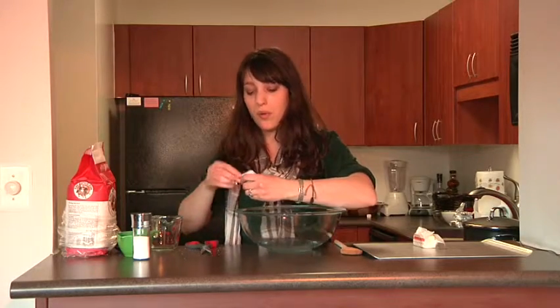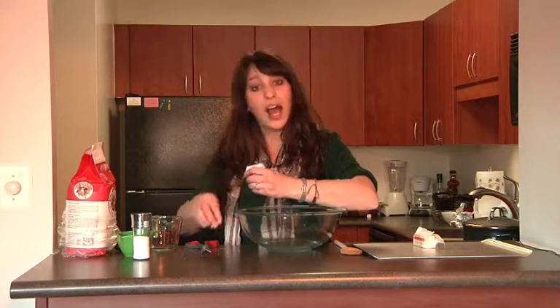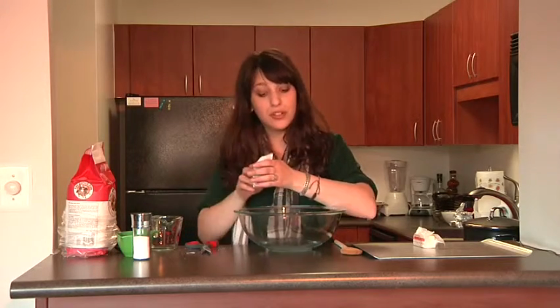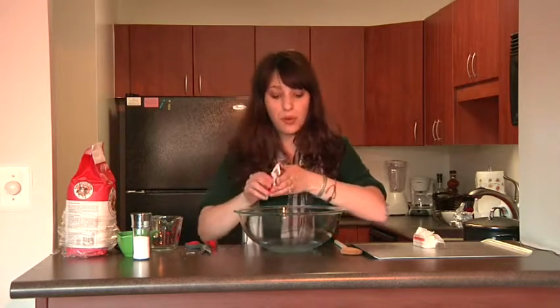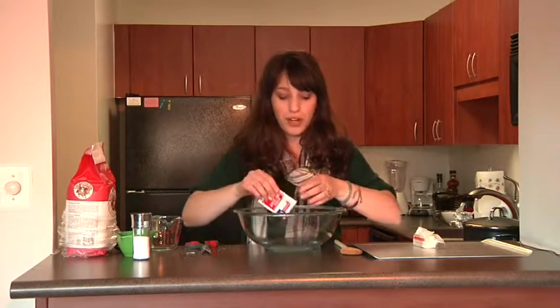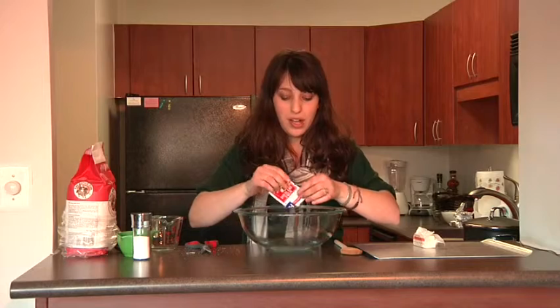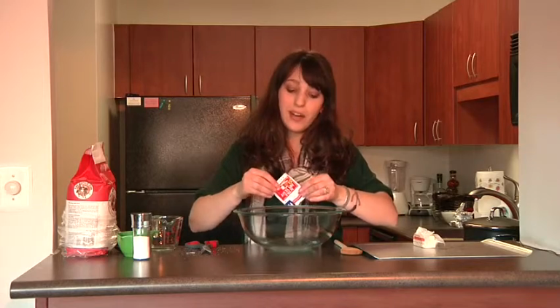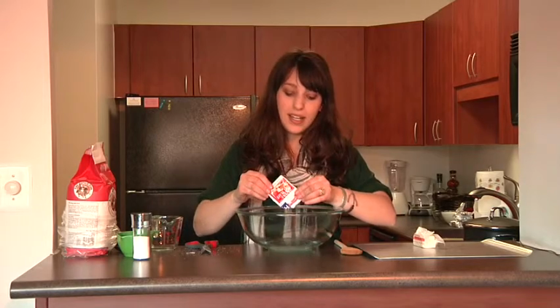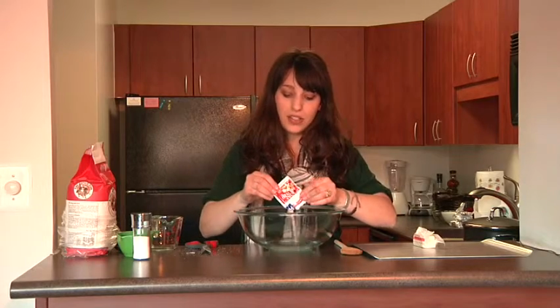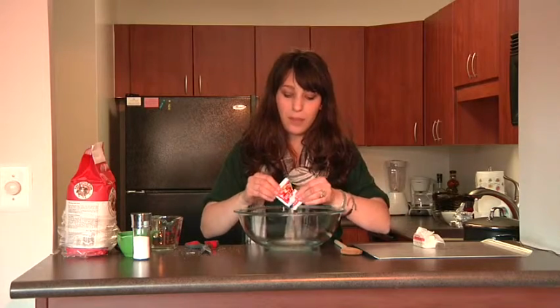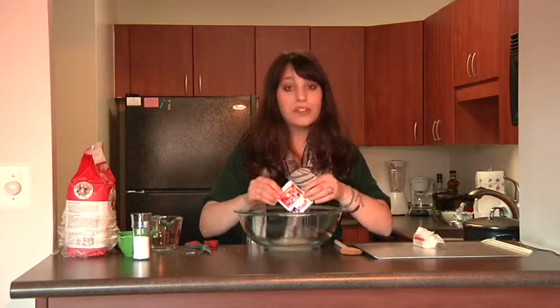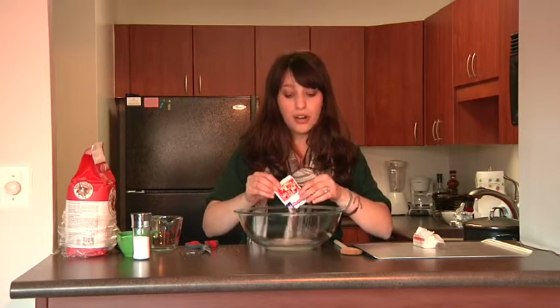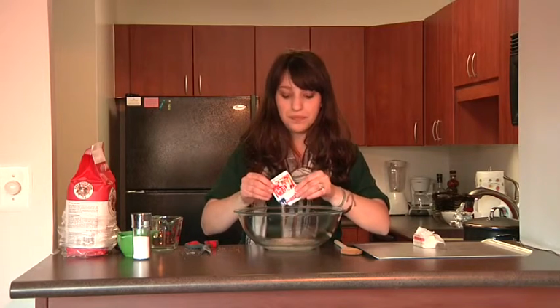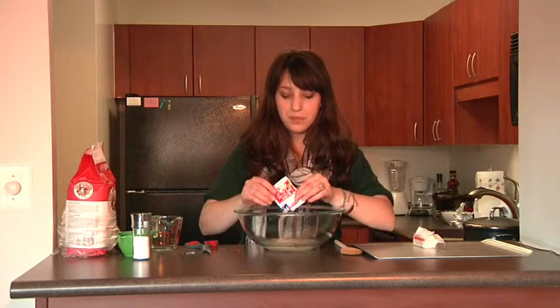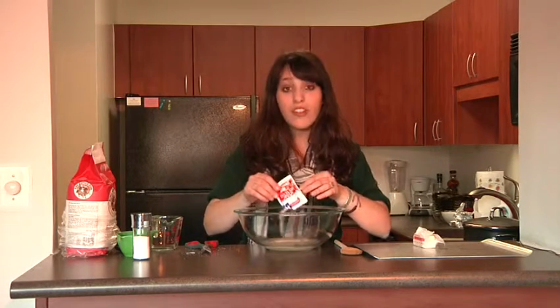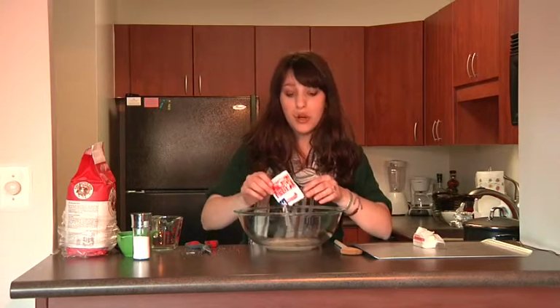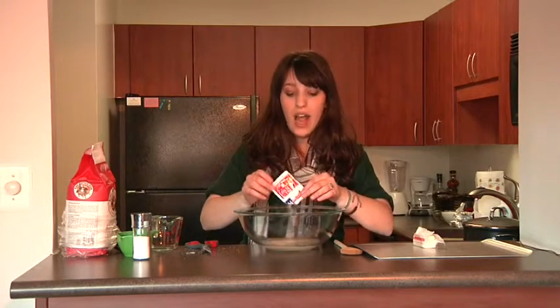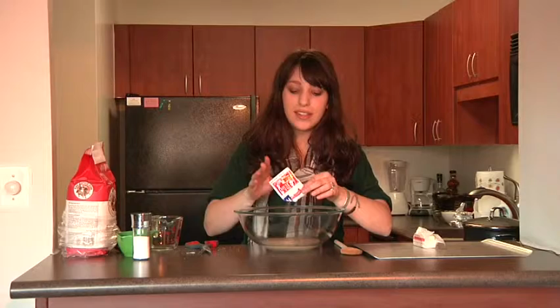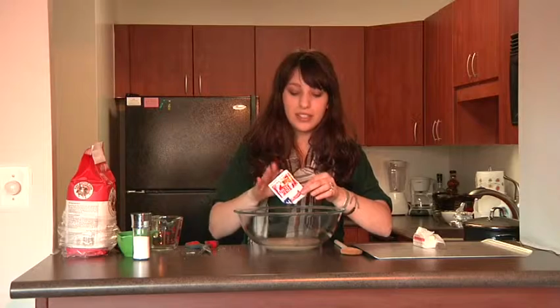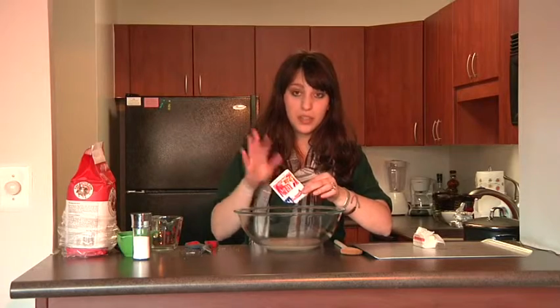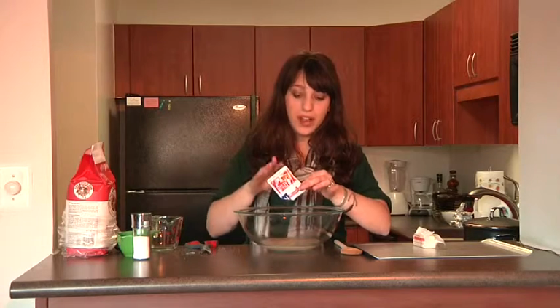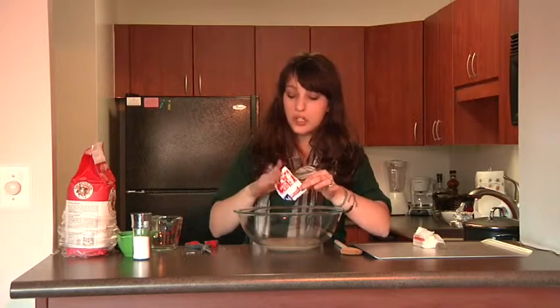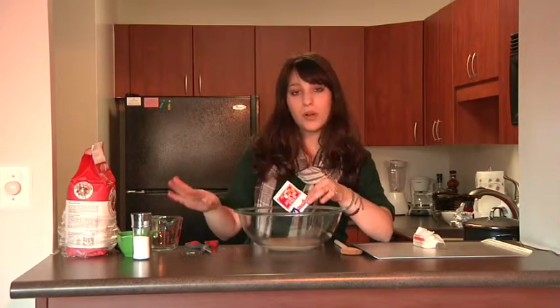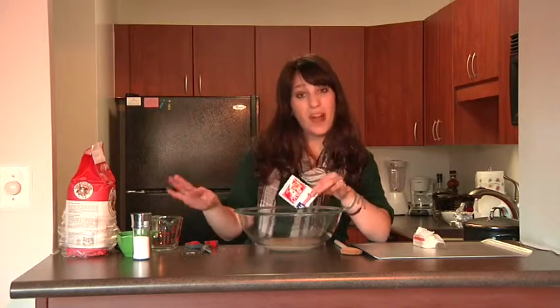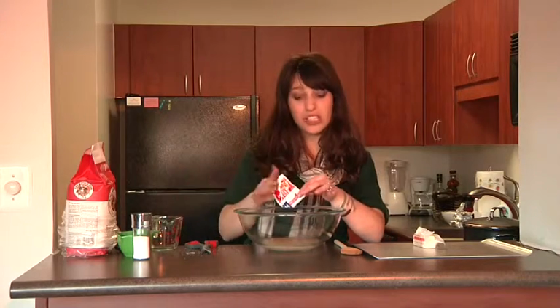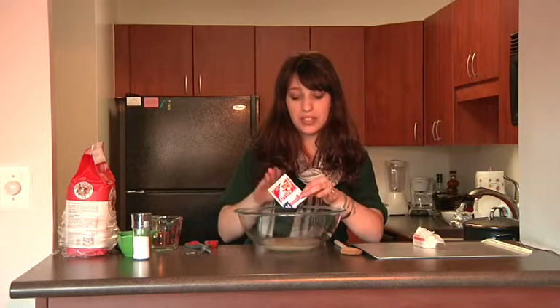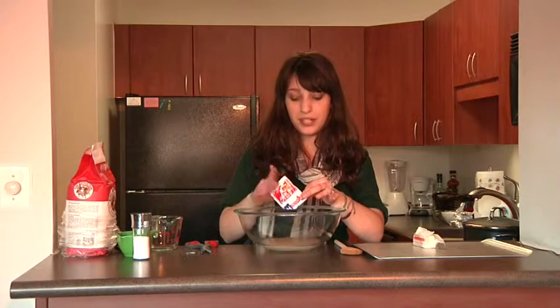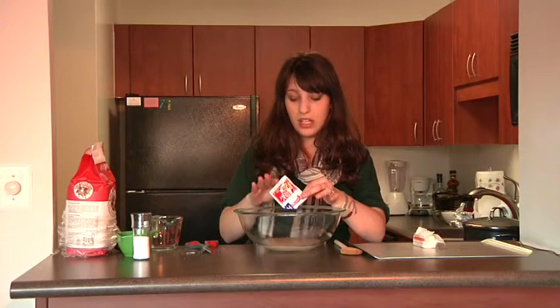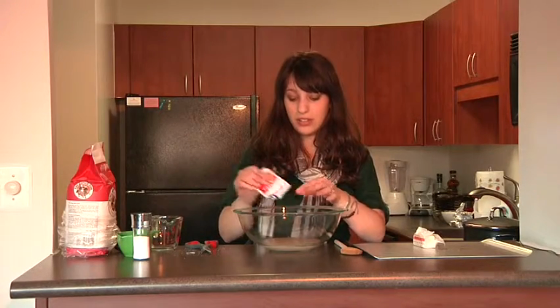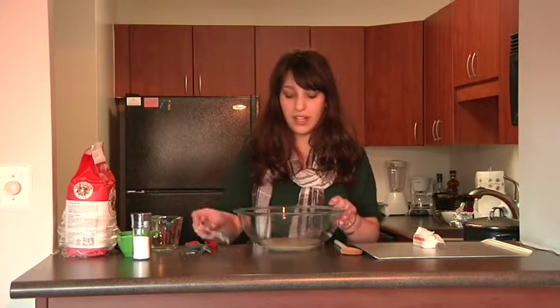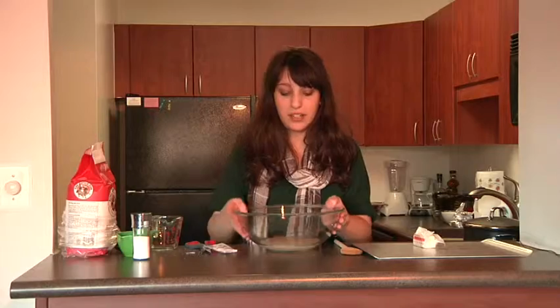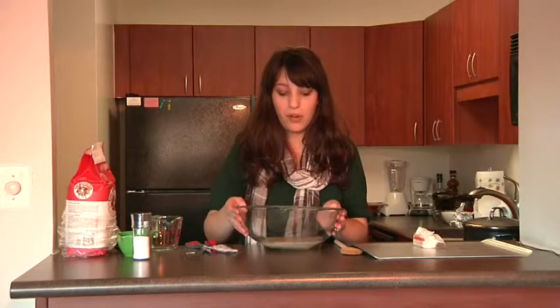What I did for the warm water is I boiled some water on the stove and then let it sit to cool down. You want your water to be about 110 degrees, so you definitely need it to be warm.